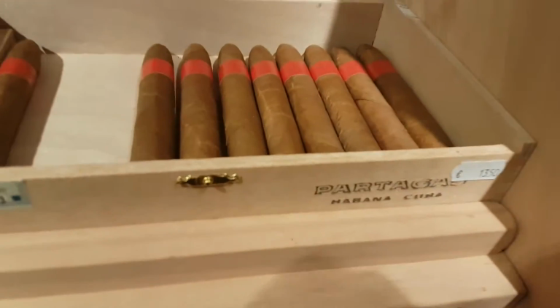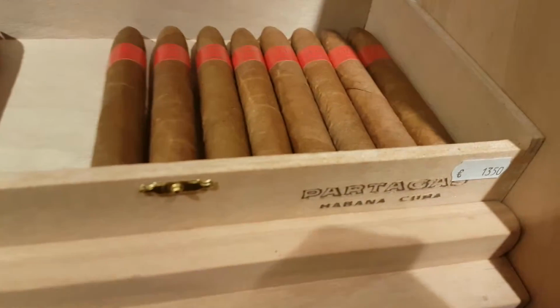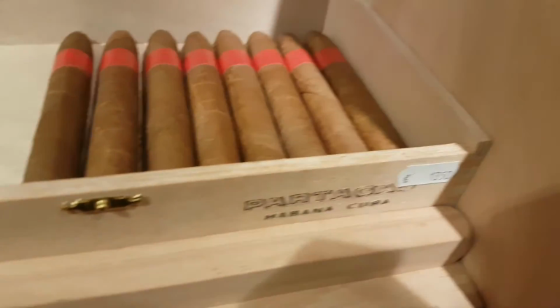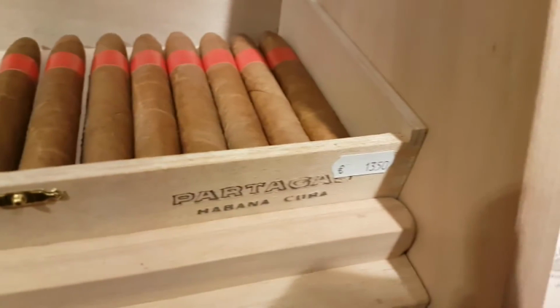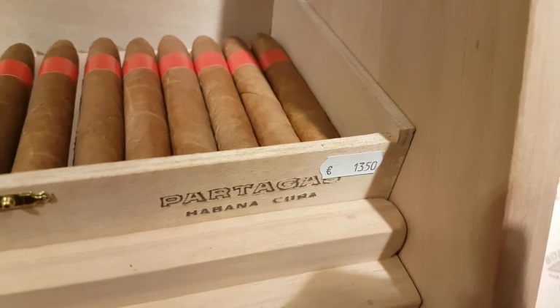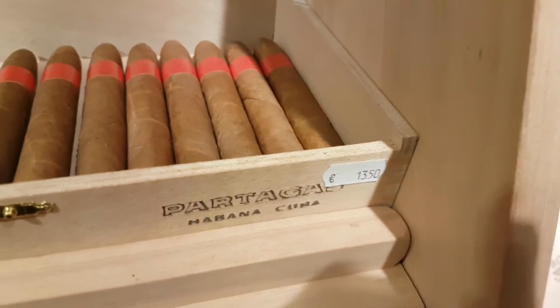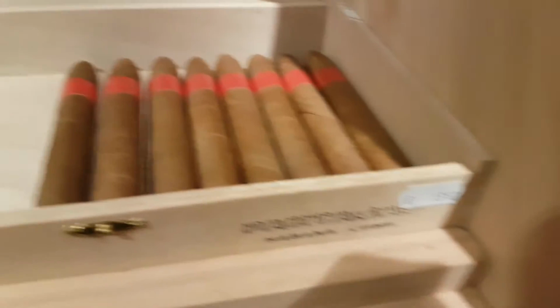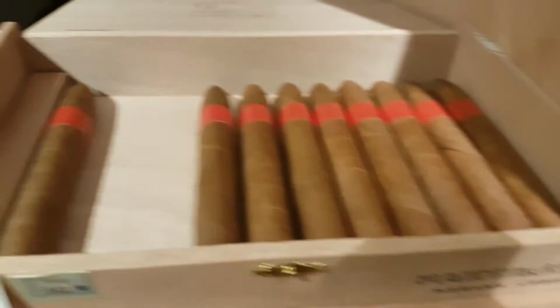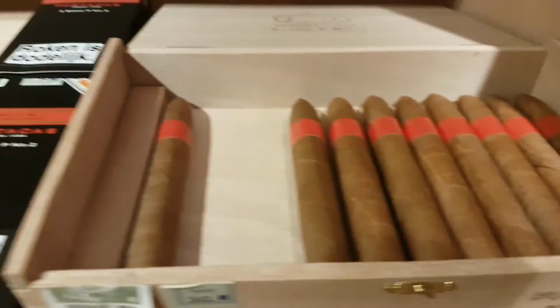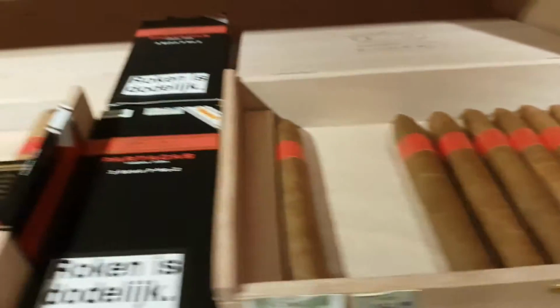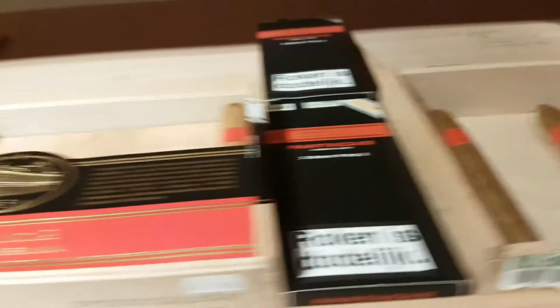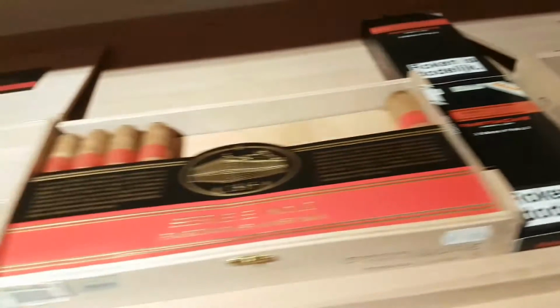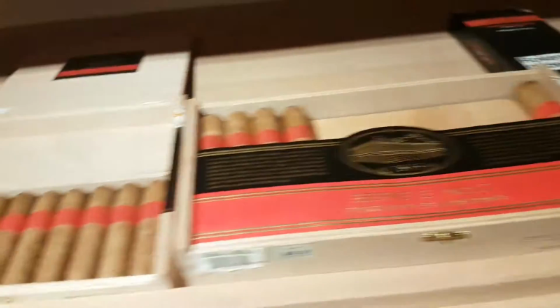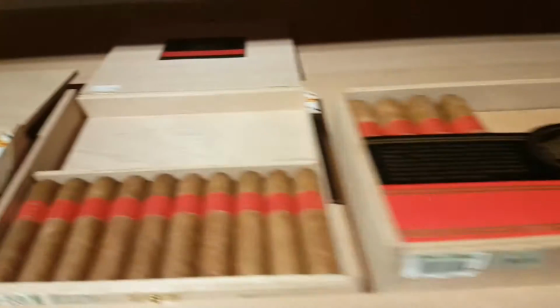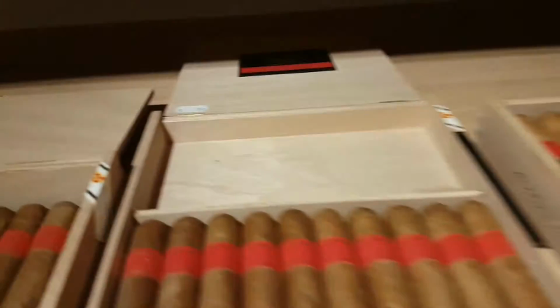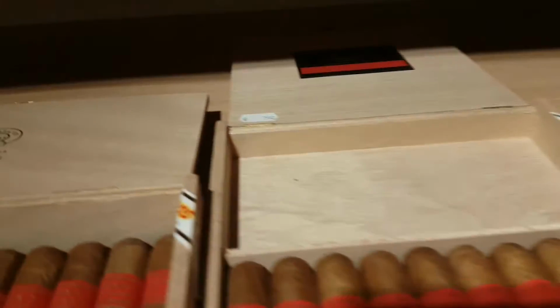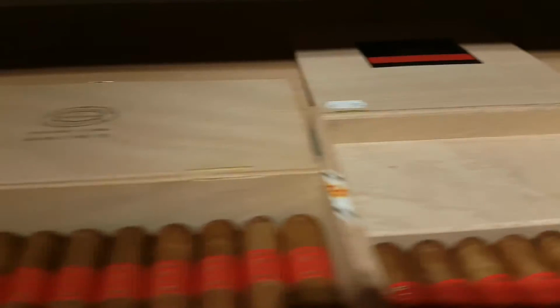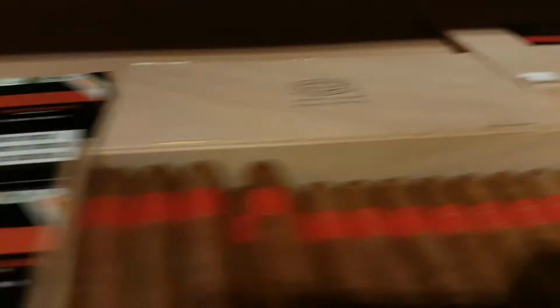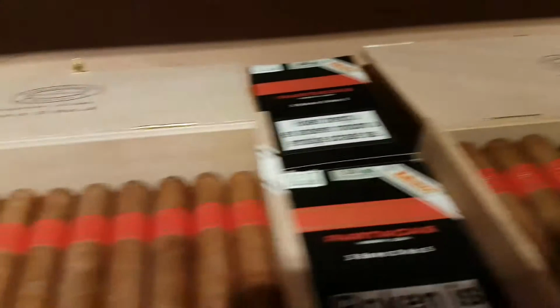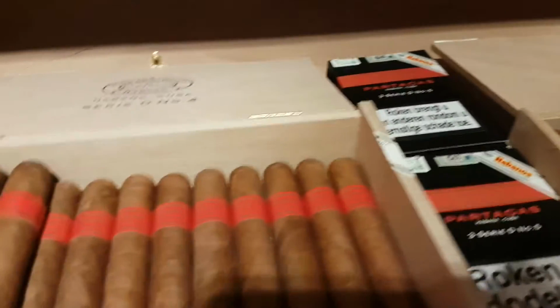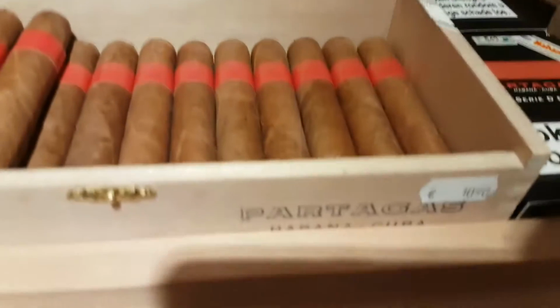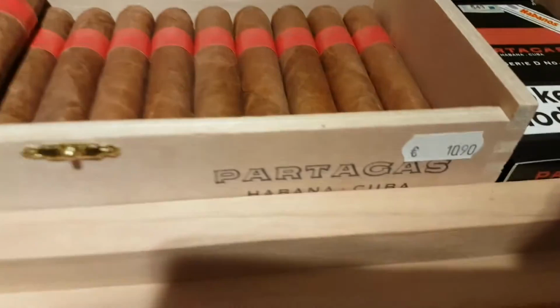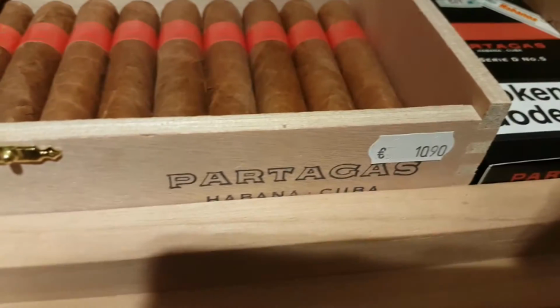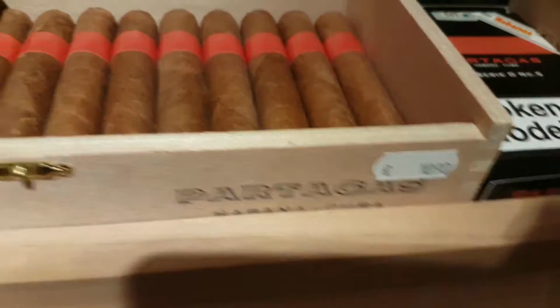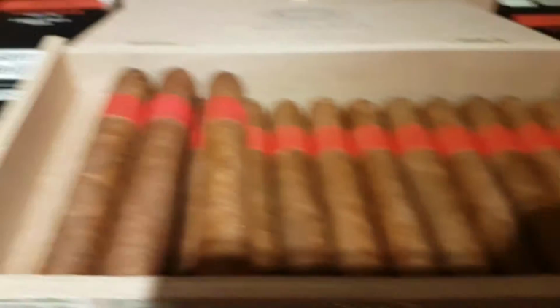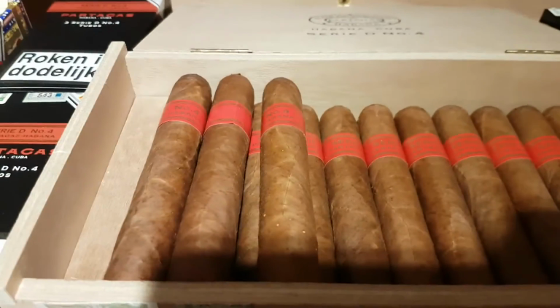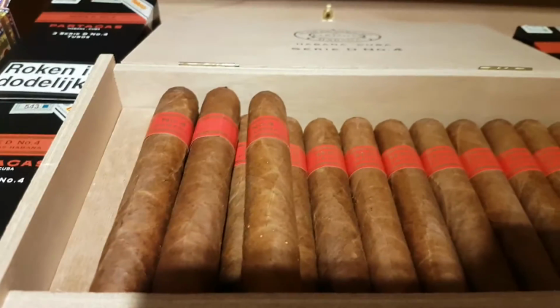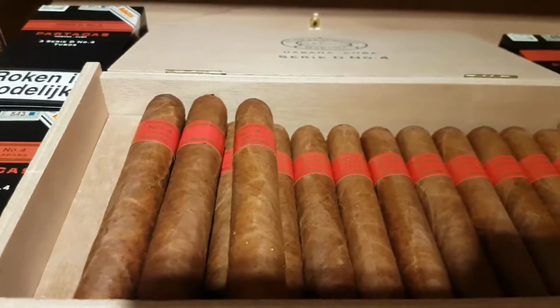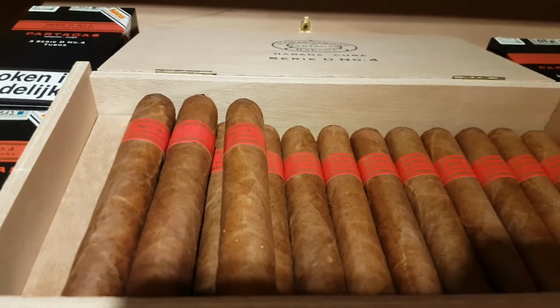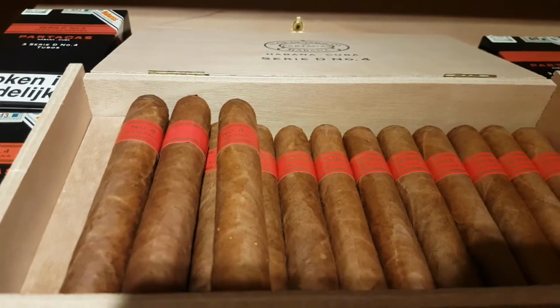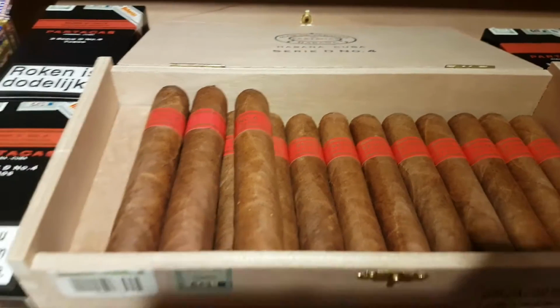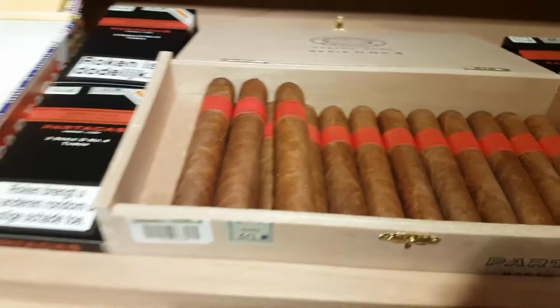For example, the Hoyo de Monterrey Series P number 2 is 13.50 euros, and the D4 is 10 euros — a lot more expensive in the UK.